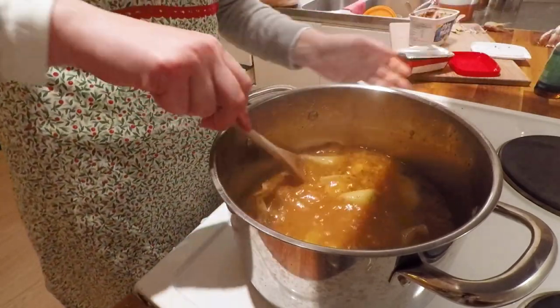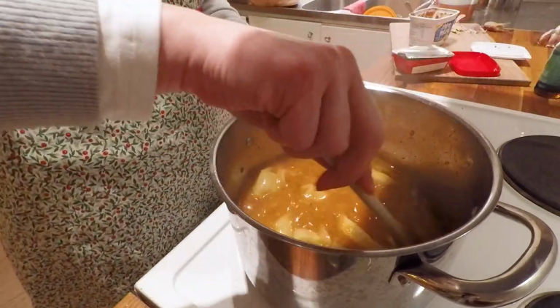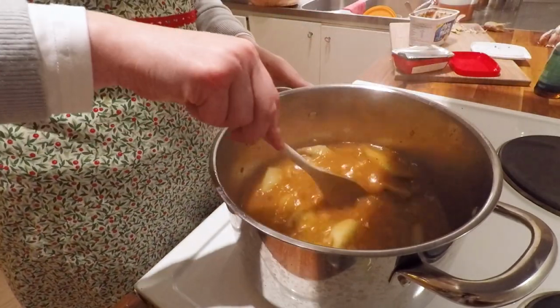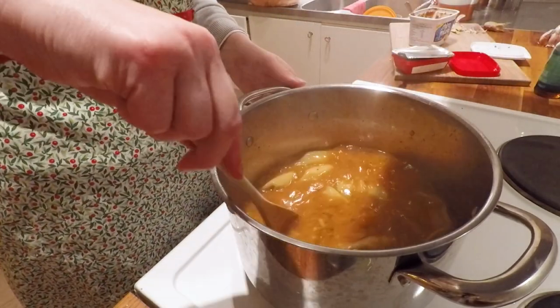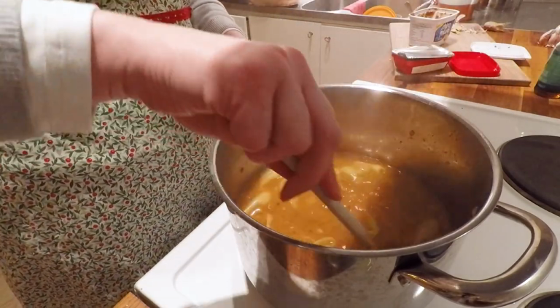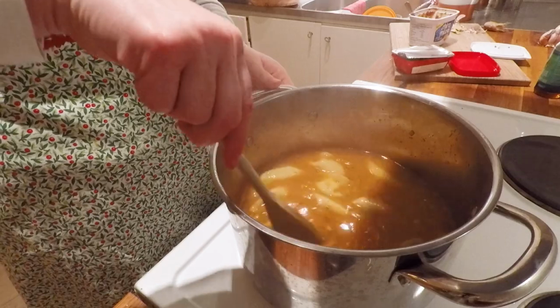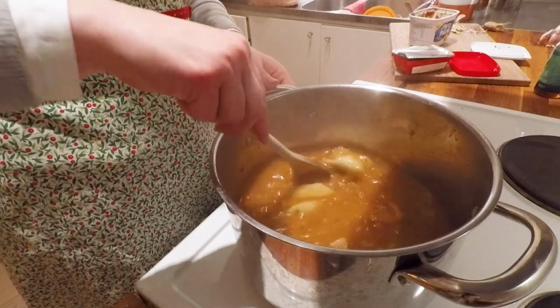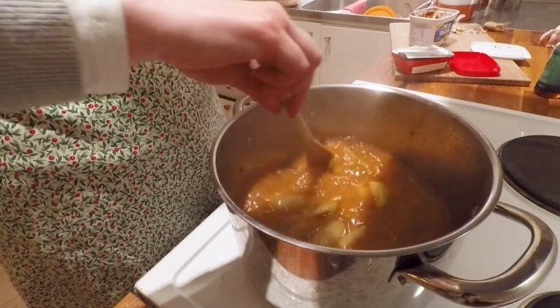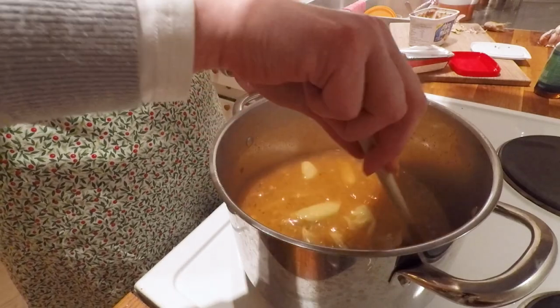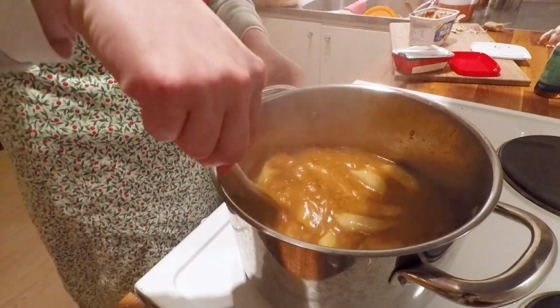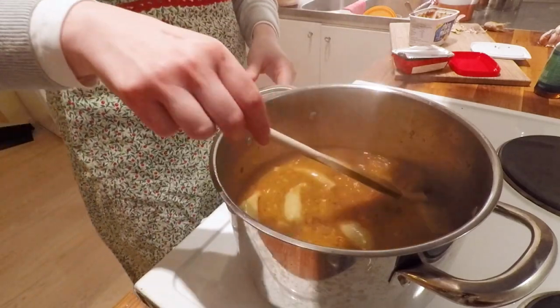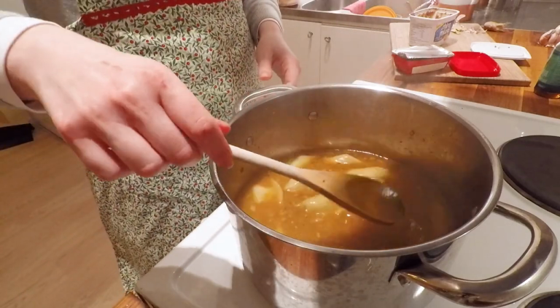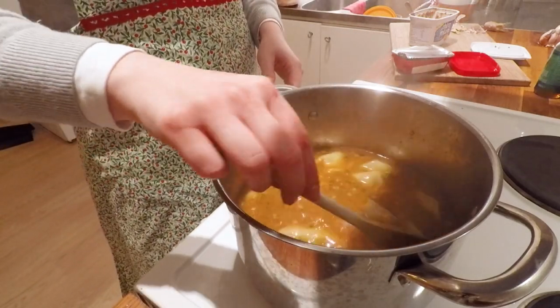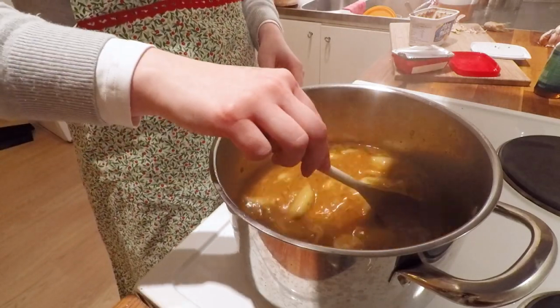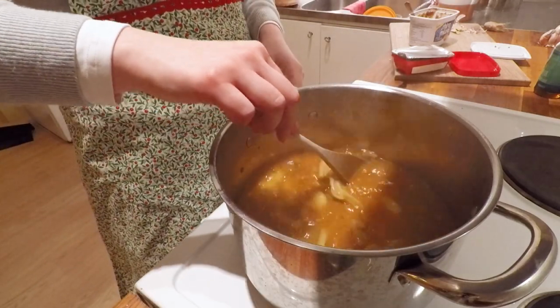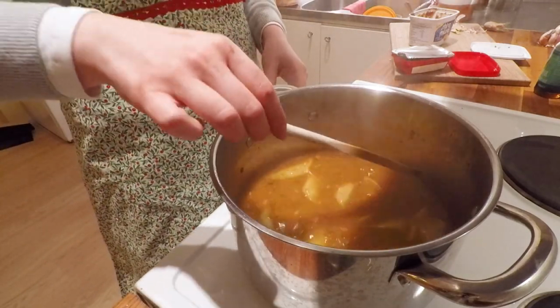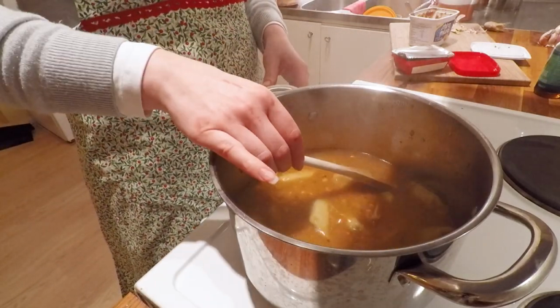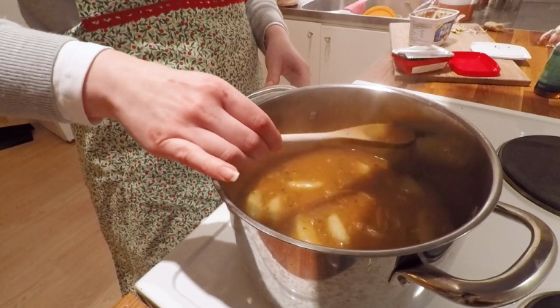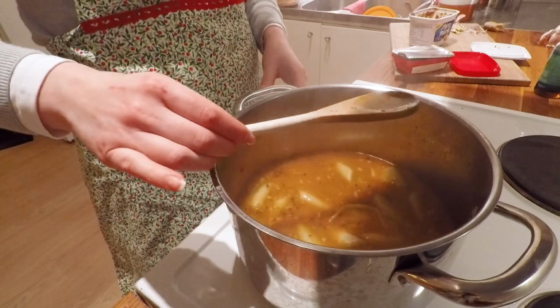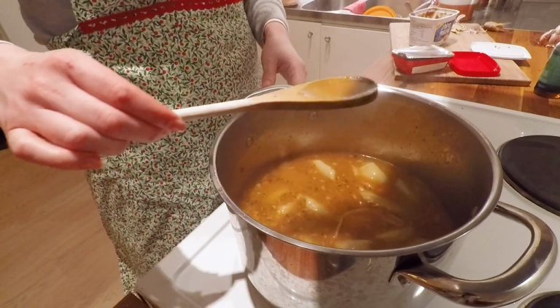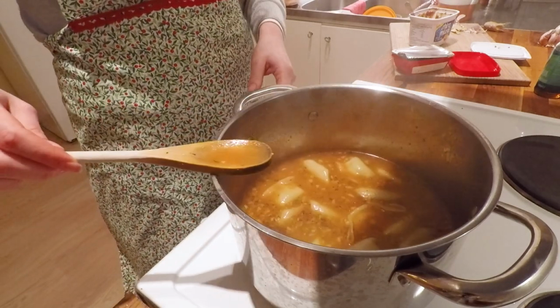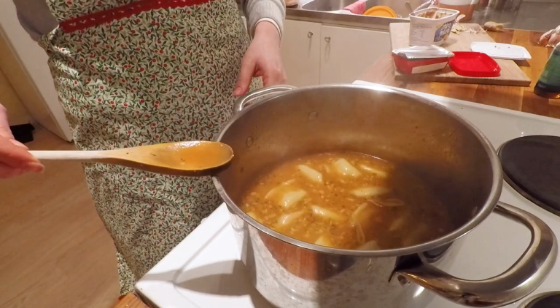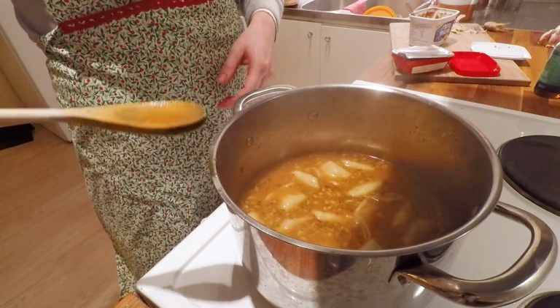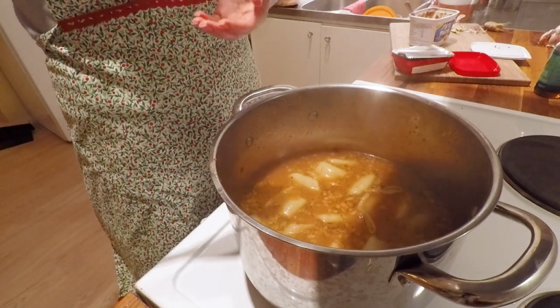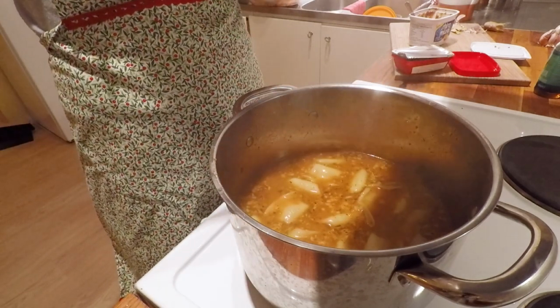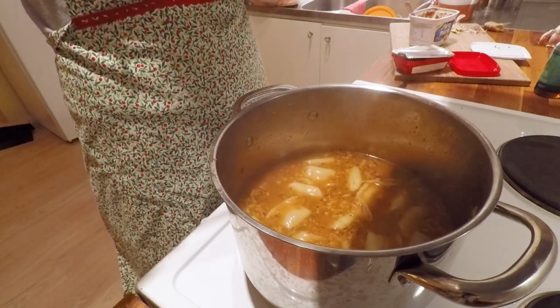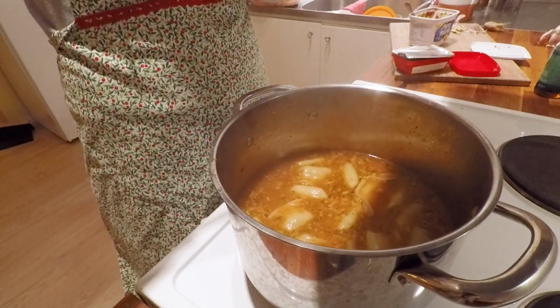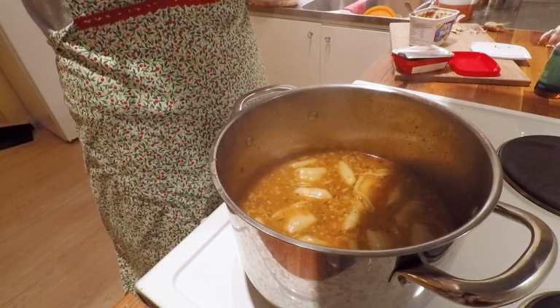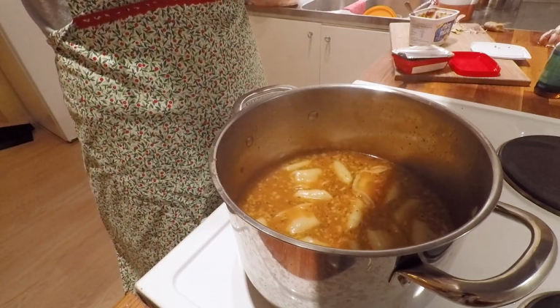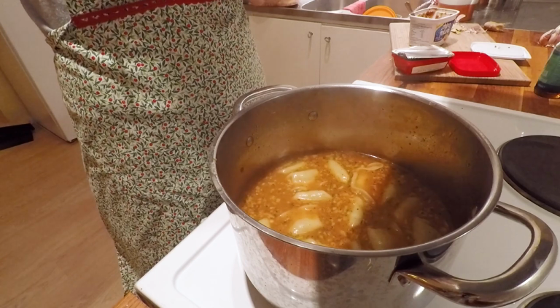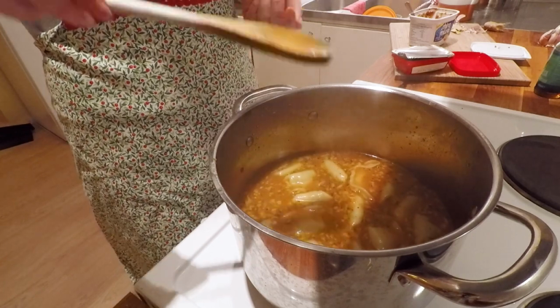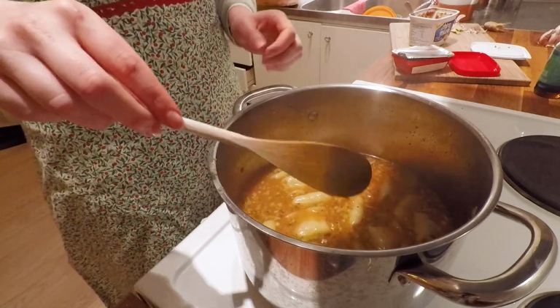We're also starting to see the results of my bad decision not to mince the garlic — keeping it in pieces means you bite into chunks. Biting into a piece of ginger I think is fine, I kind of like that, but biting into a piece of garlic is not the best.